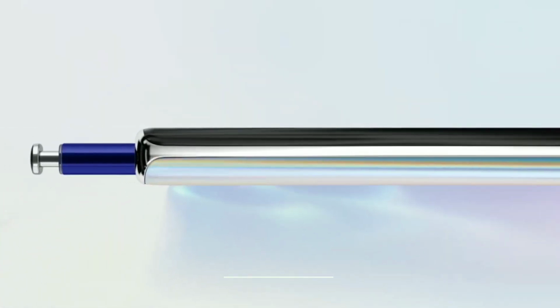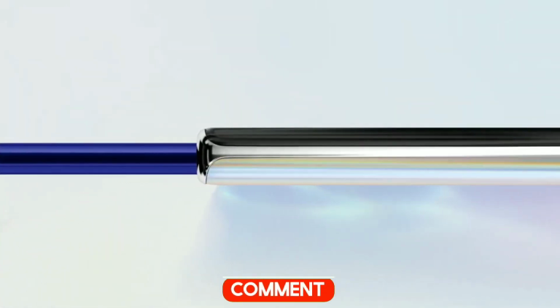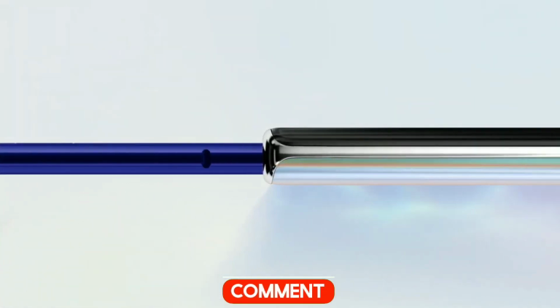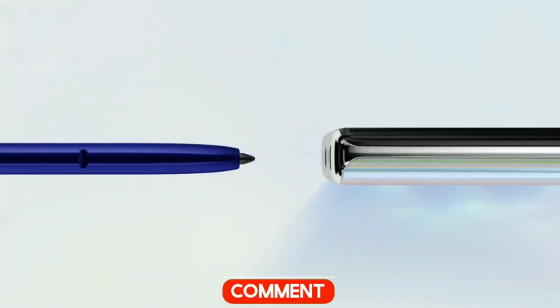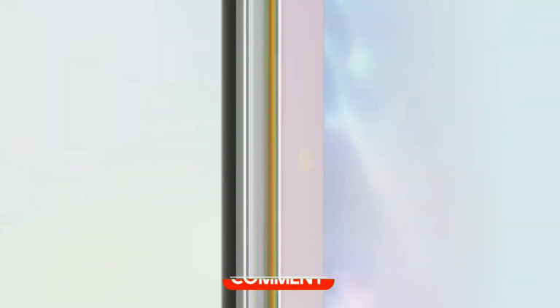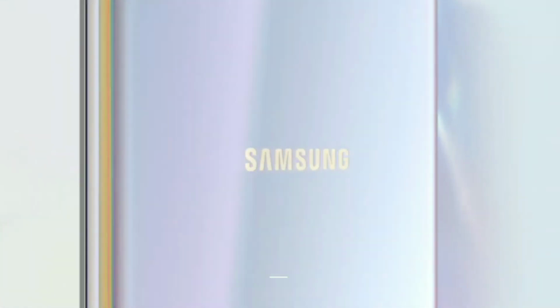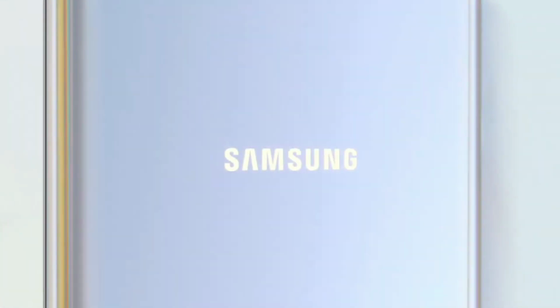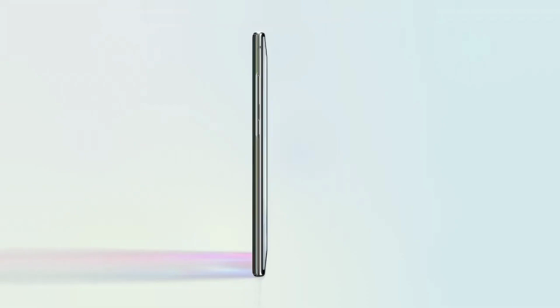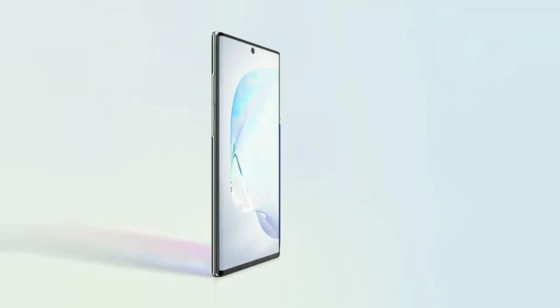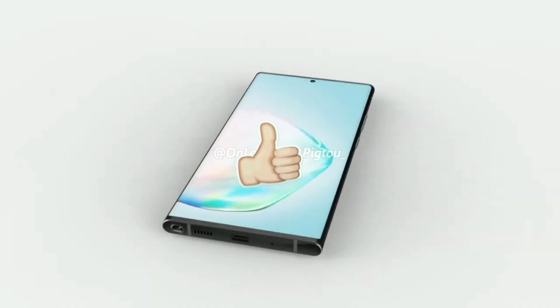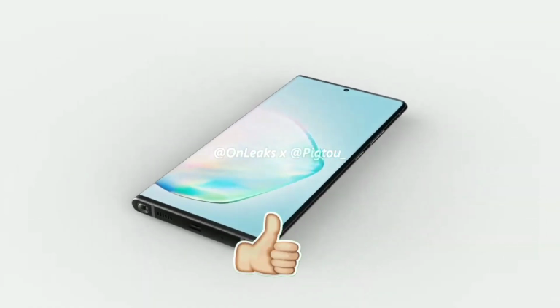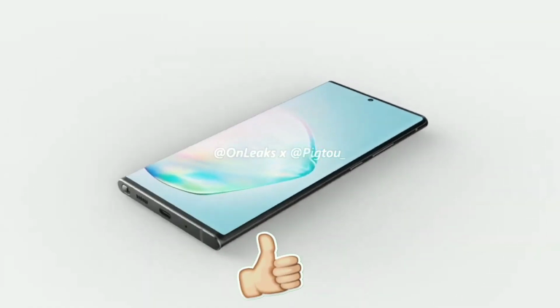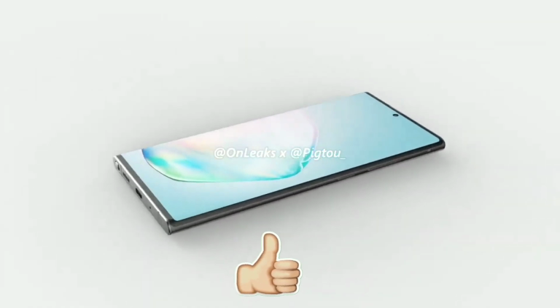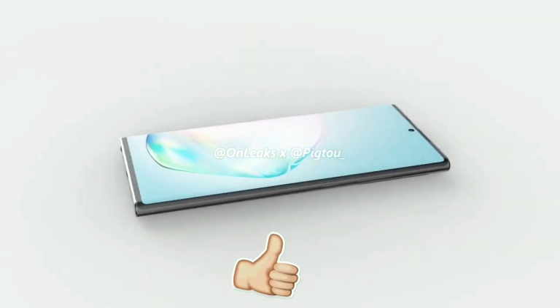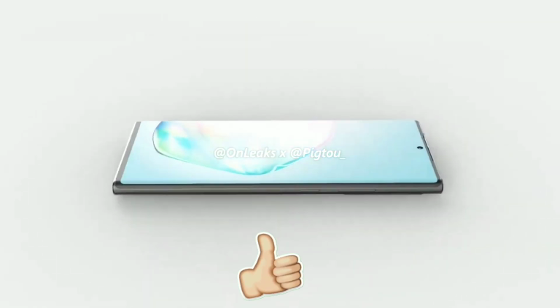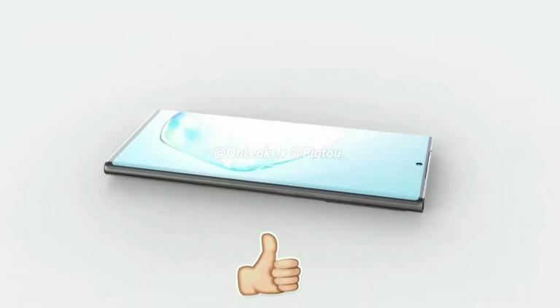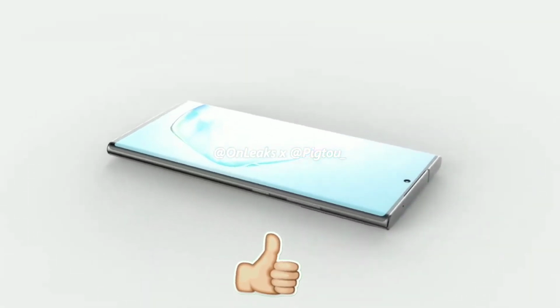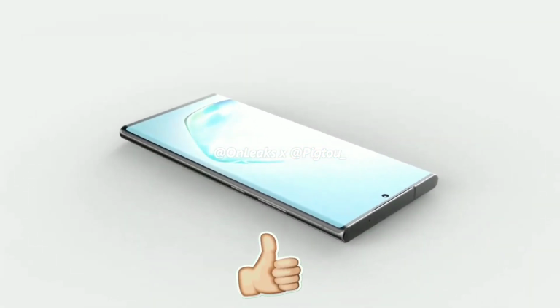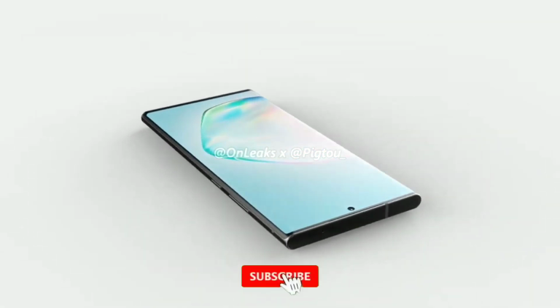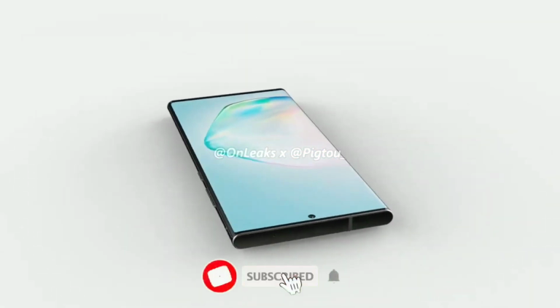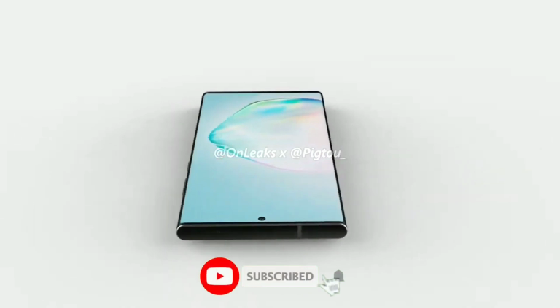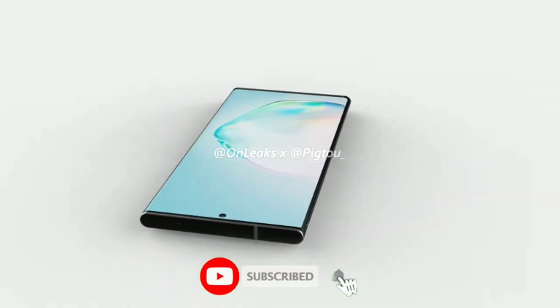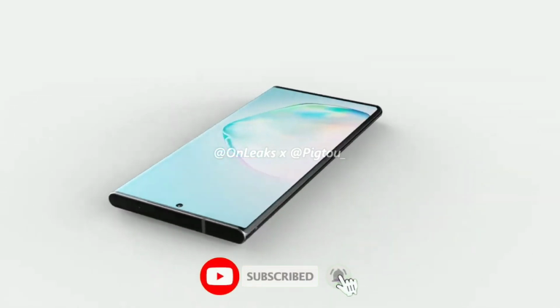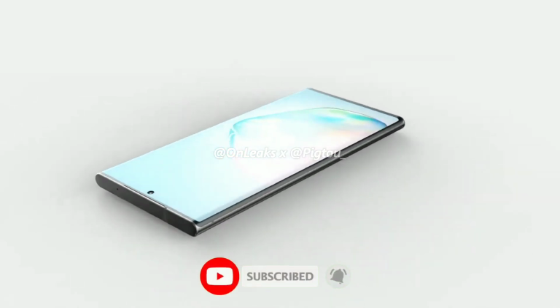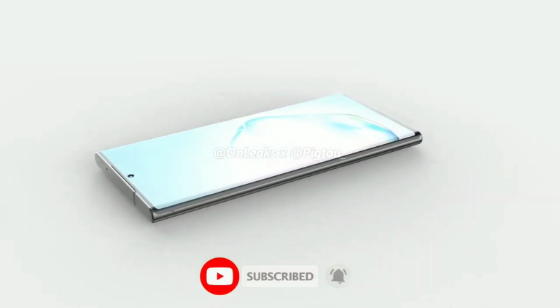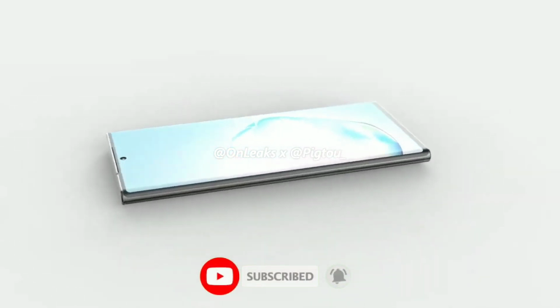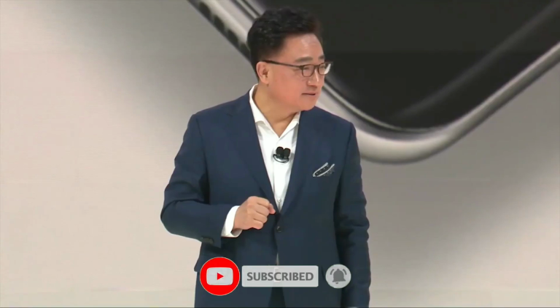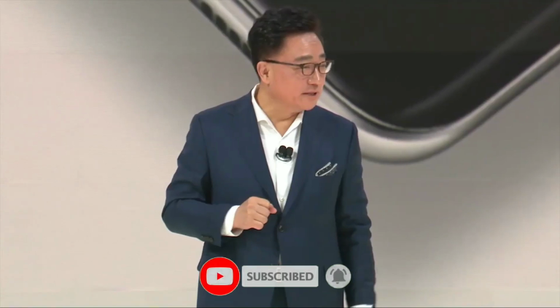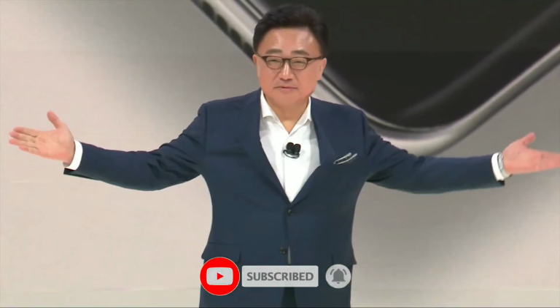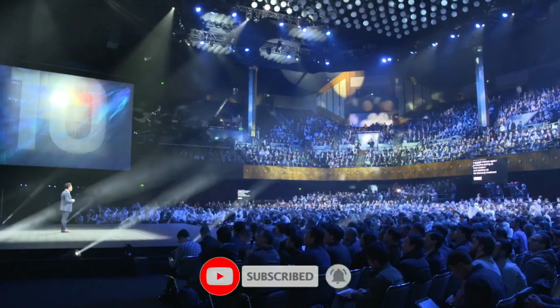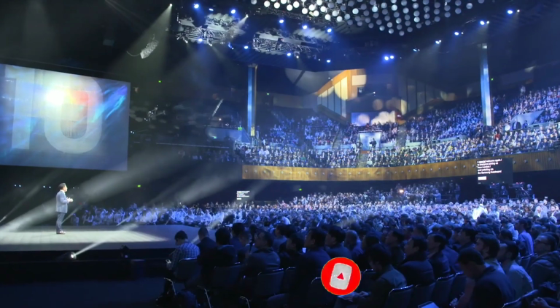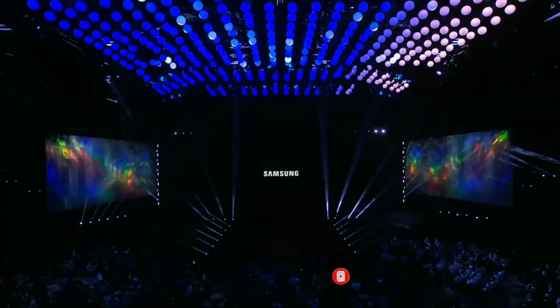Let me know in the comment section below your favorite color of the Galaxy Note 10. Drop a like if you enjoyed the video, and if you want to get more tech-related videos, then definitely subscribe and hit the bell icon so you don't miss any future videos. Thanks for watching guys, see you in the next one.